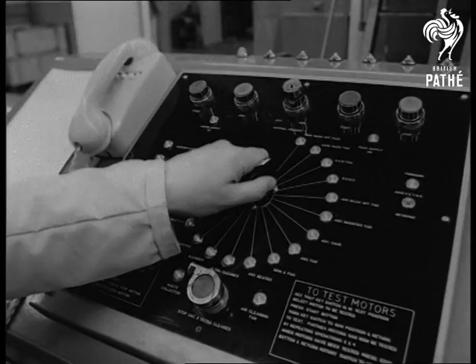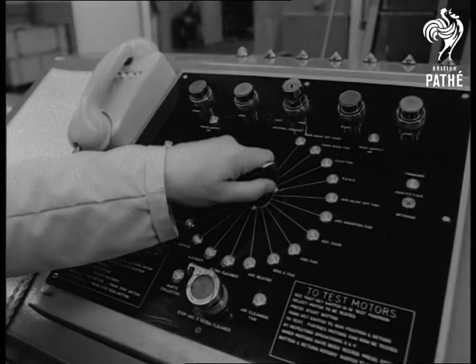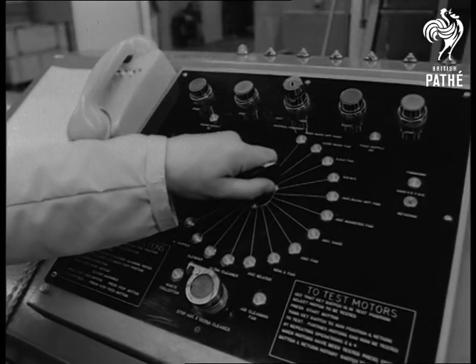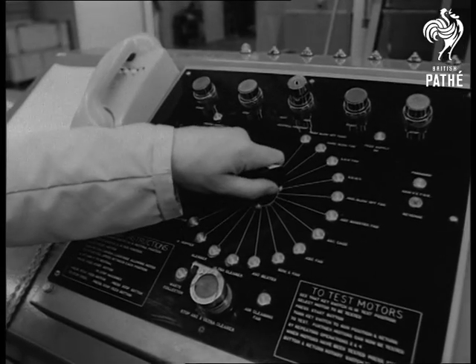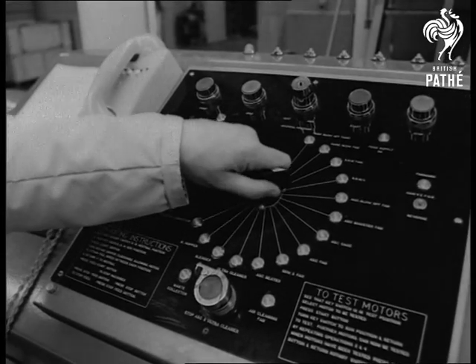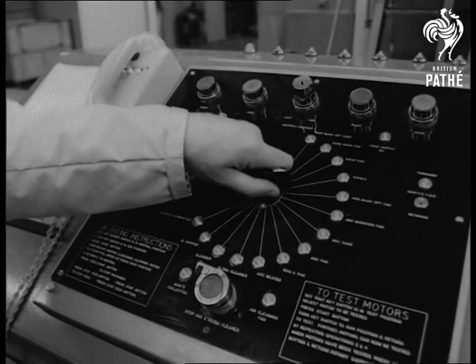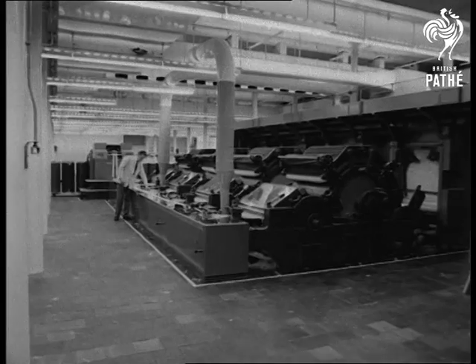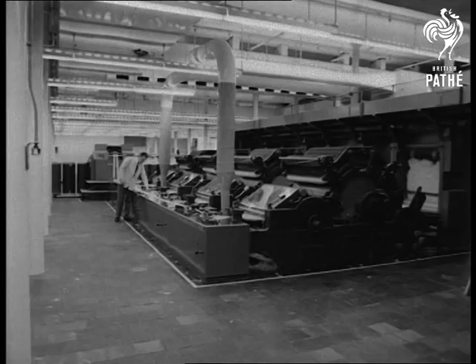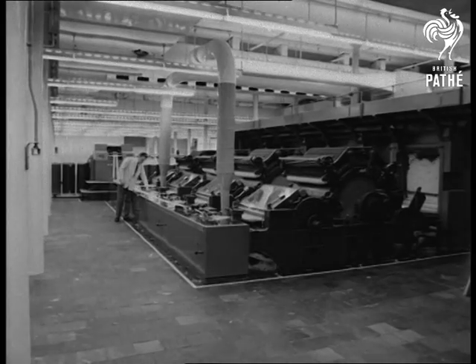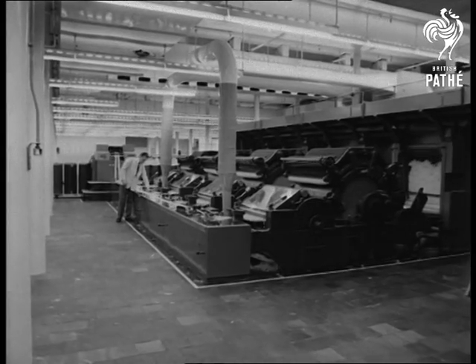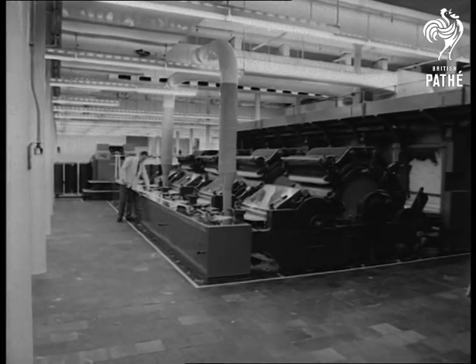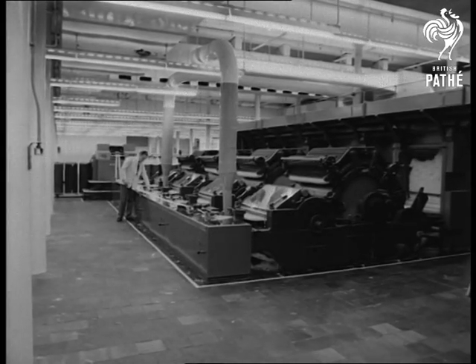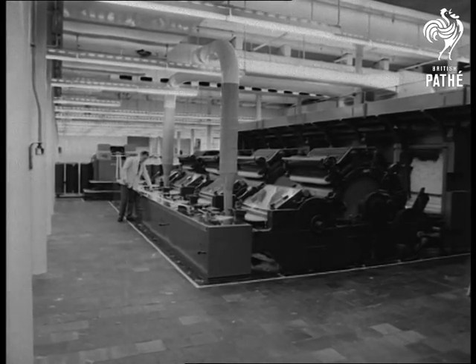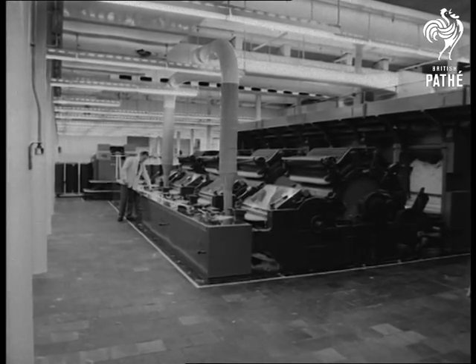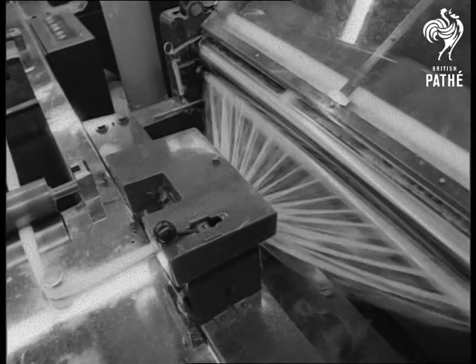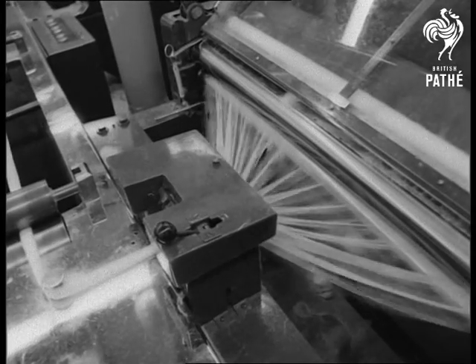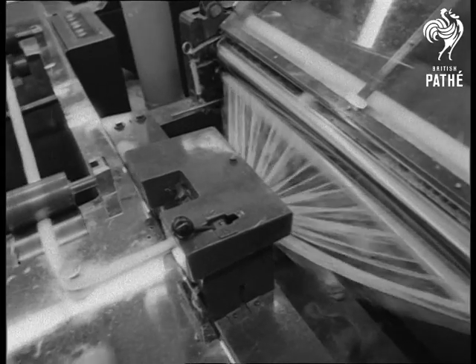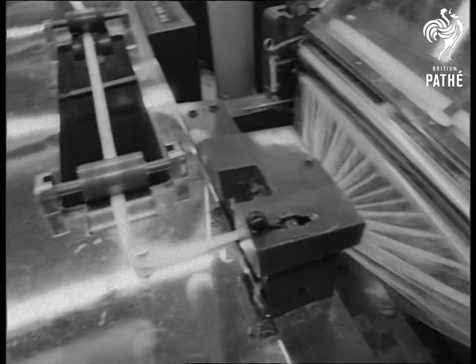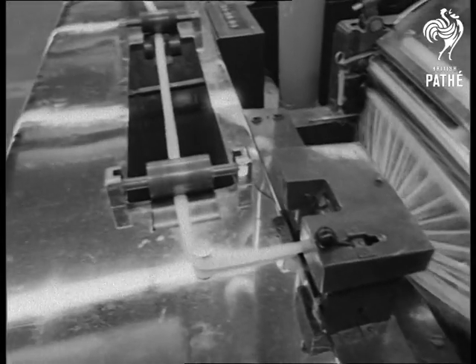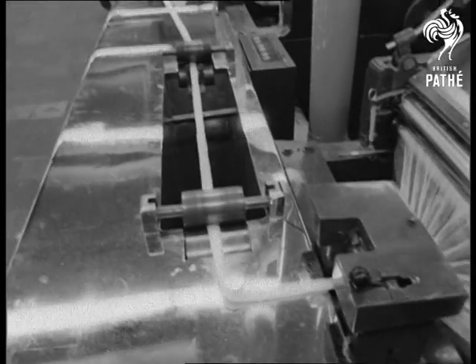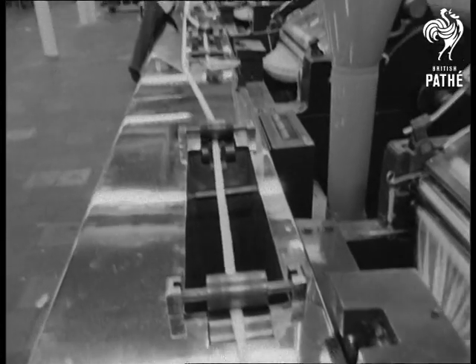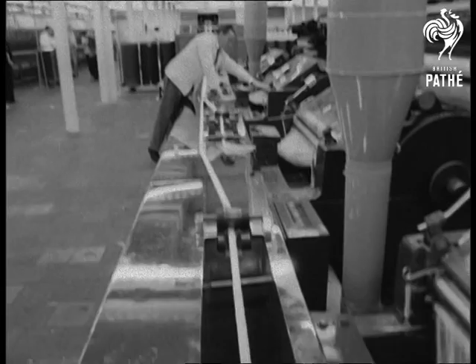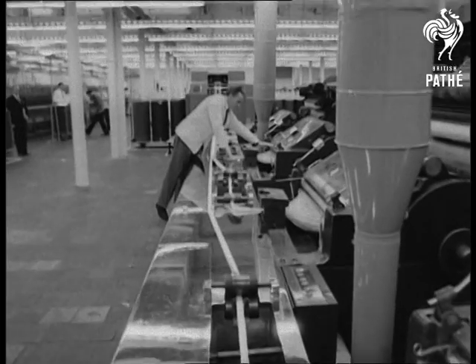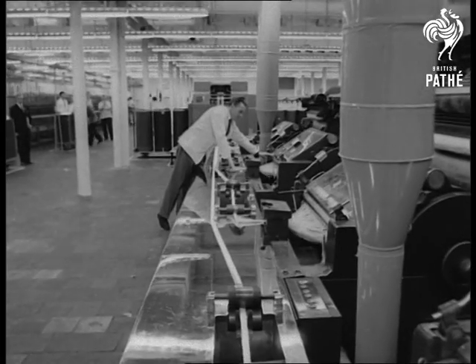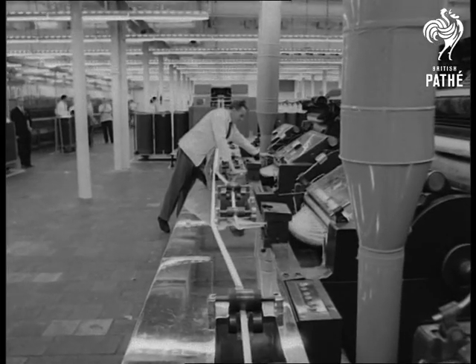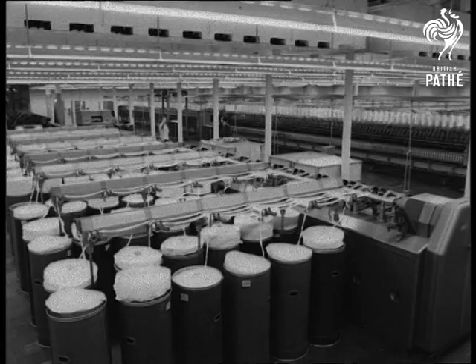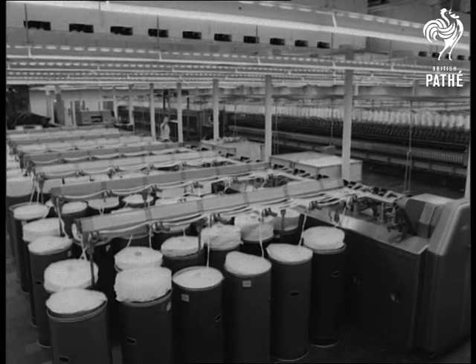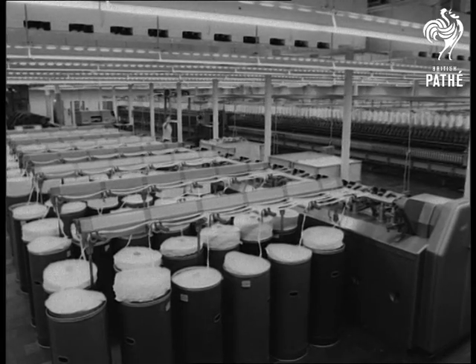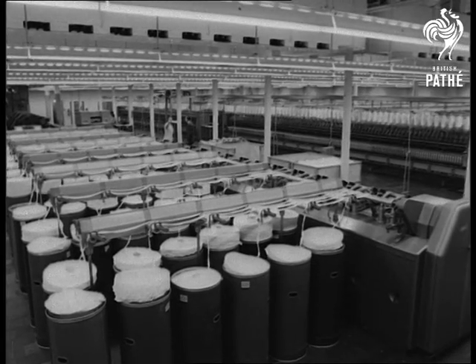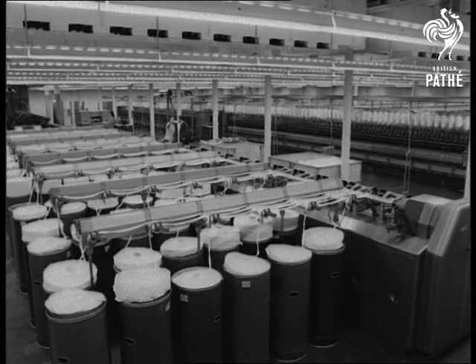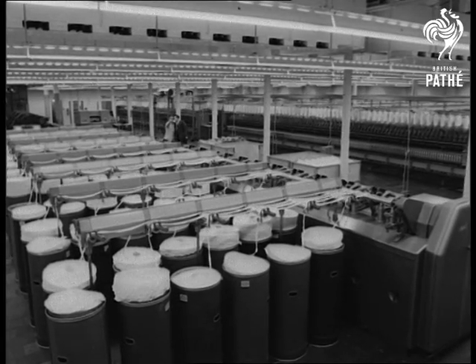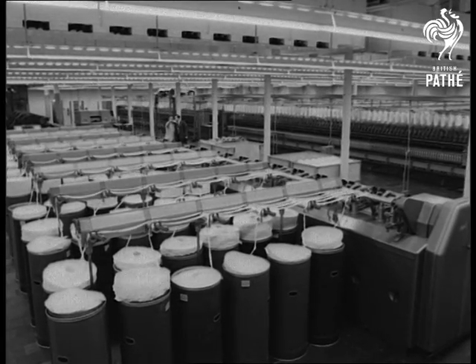The man at the control panel switches on, and then the whole complicated process is under his control. First, the web of cotton is turned into an endless sliver, which goes into a machine to be made into soft yarn.